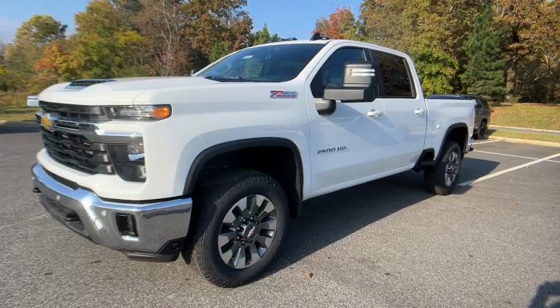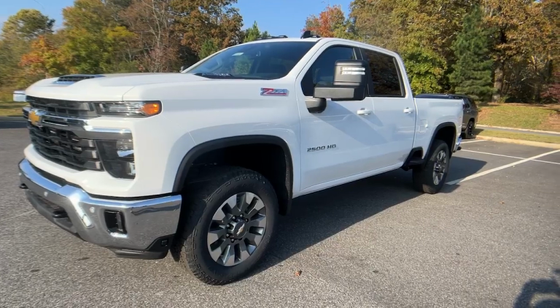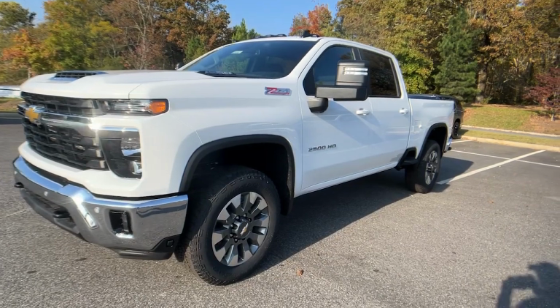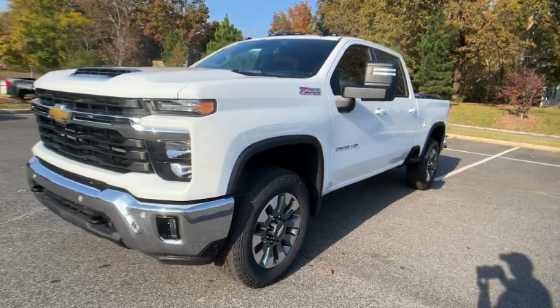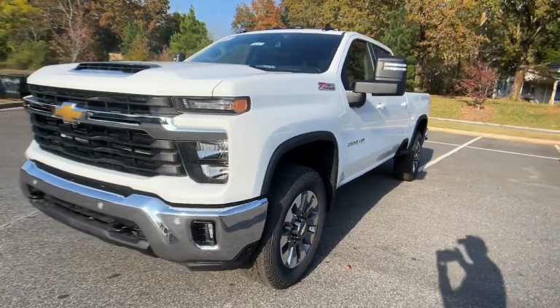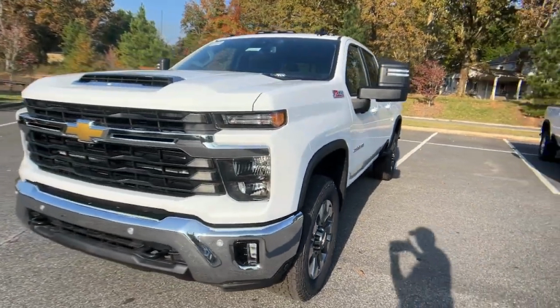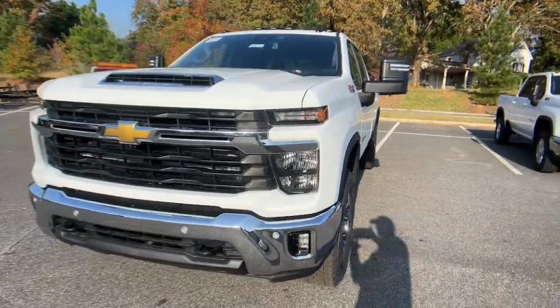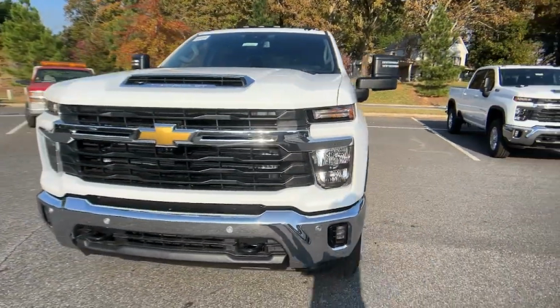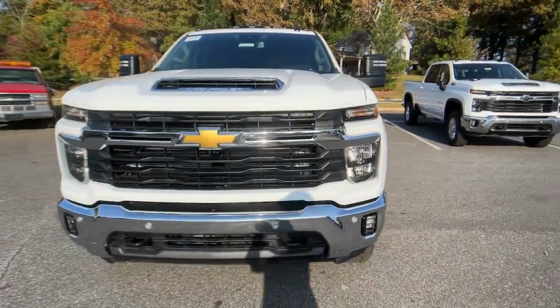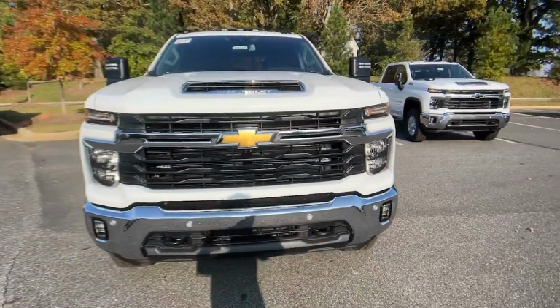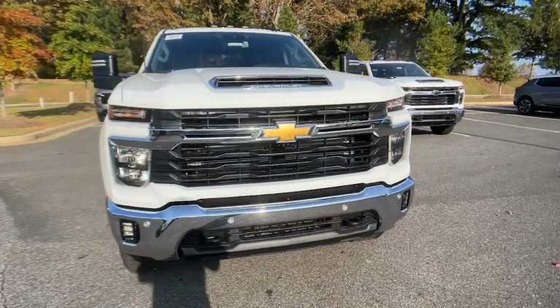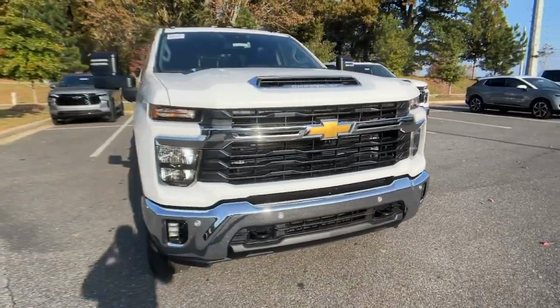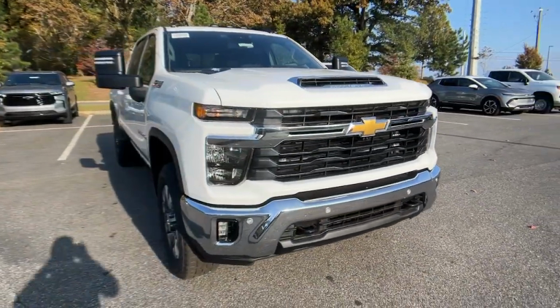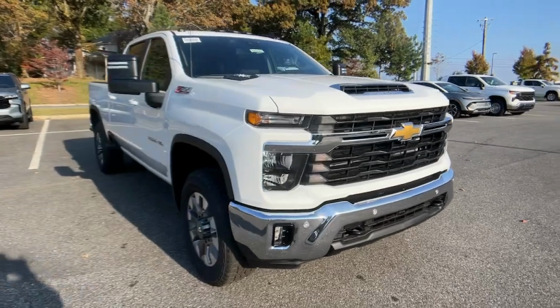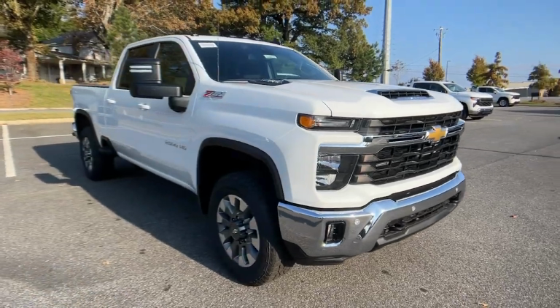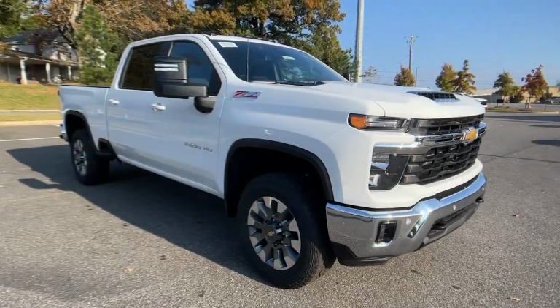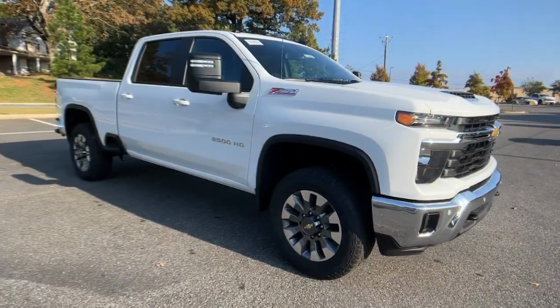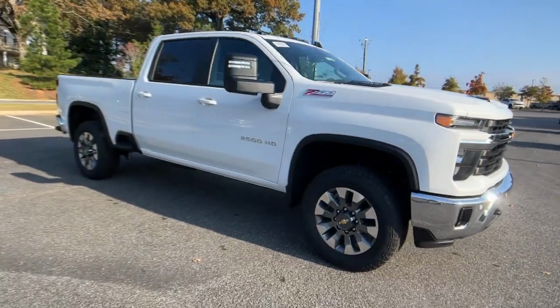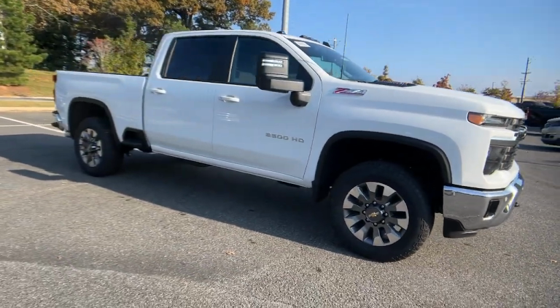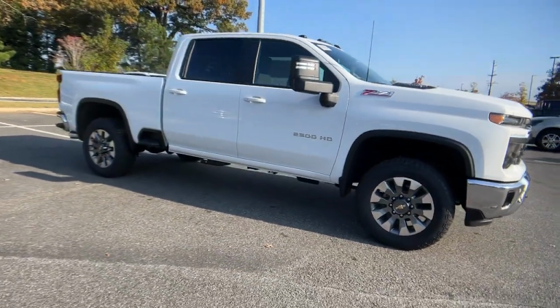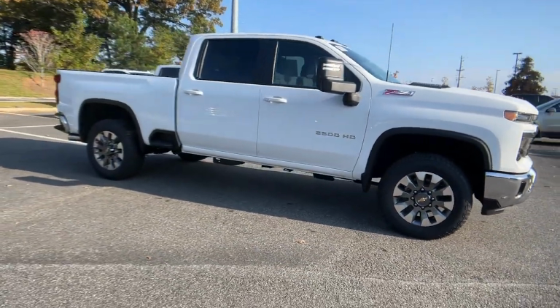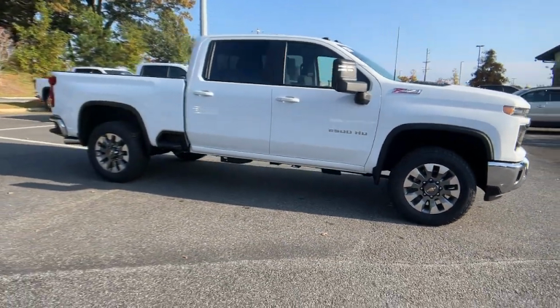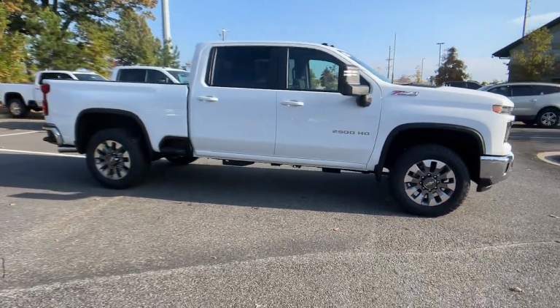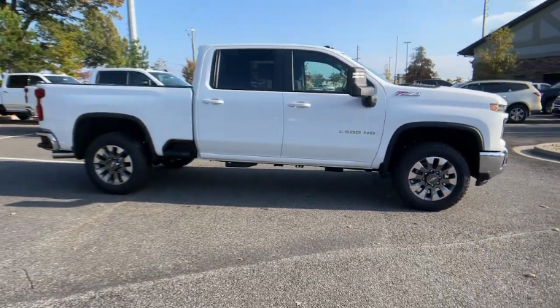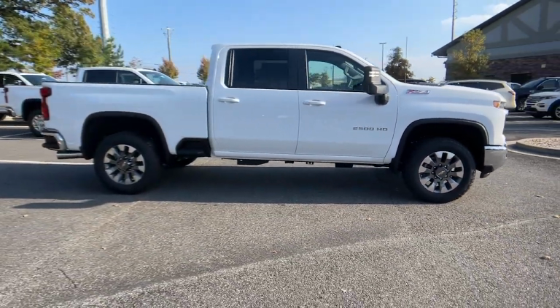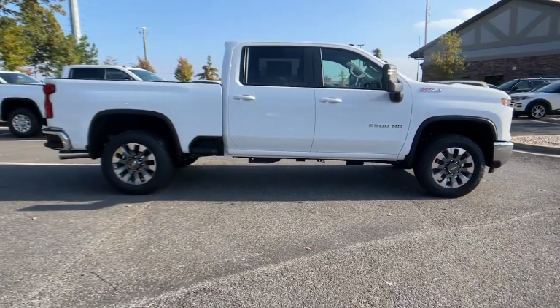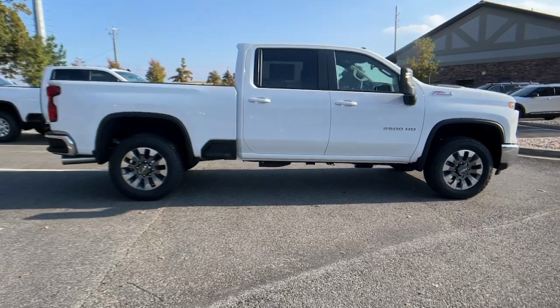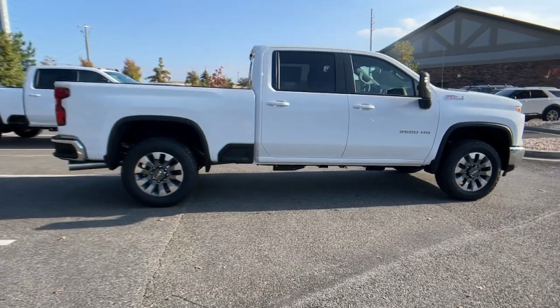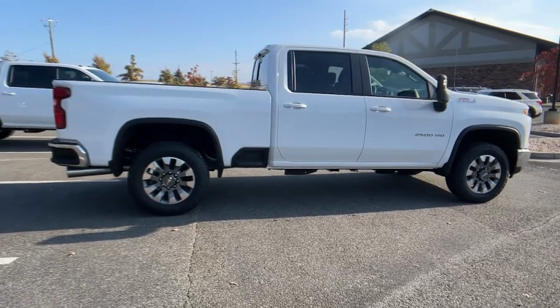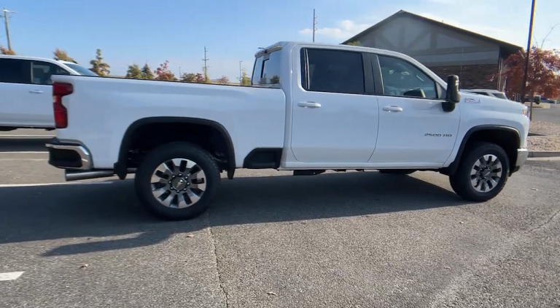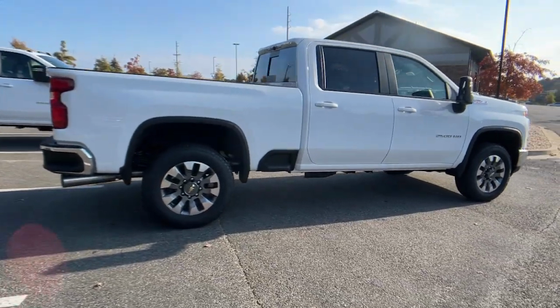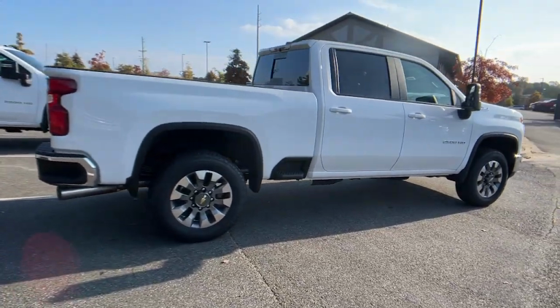You will be amazed by this. 2025 Chevrolet Silverado HD. The all-new Silverado delivers smart technology, advanced safety features, improvements in bed and cargo design, and a refined level of comfort.